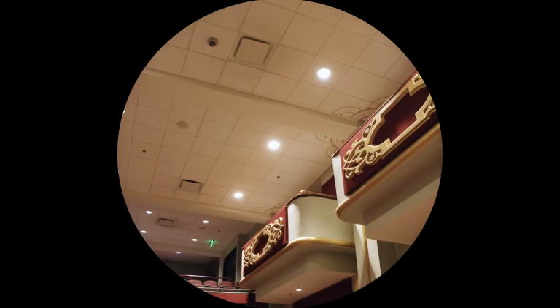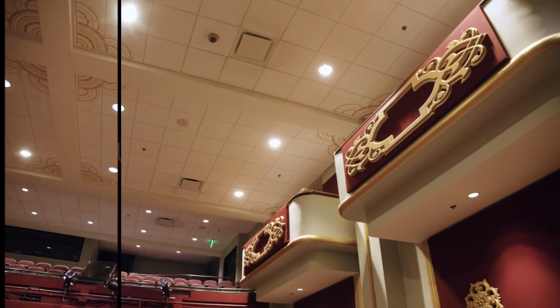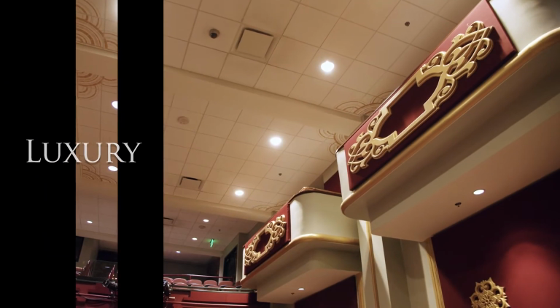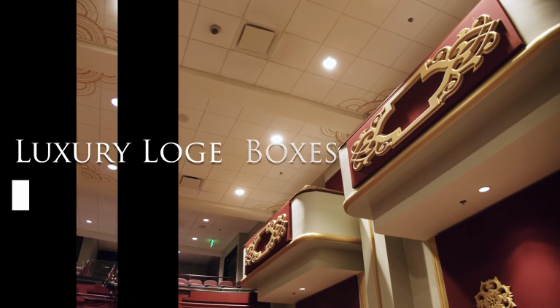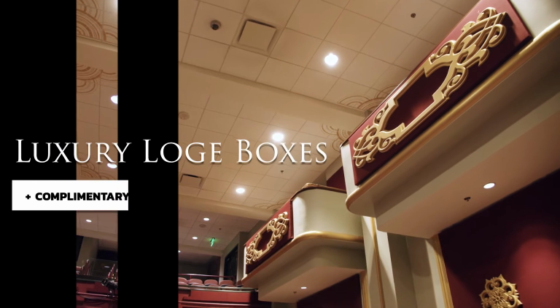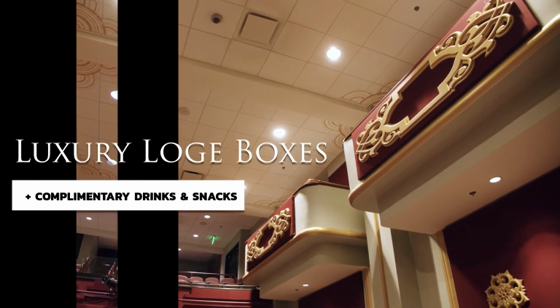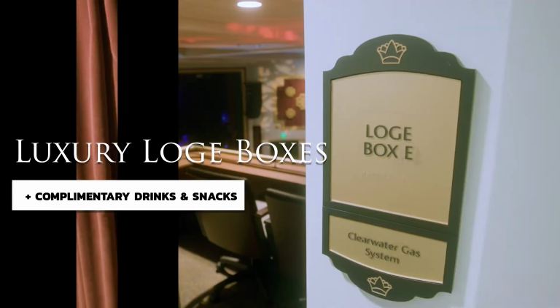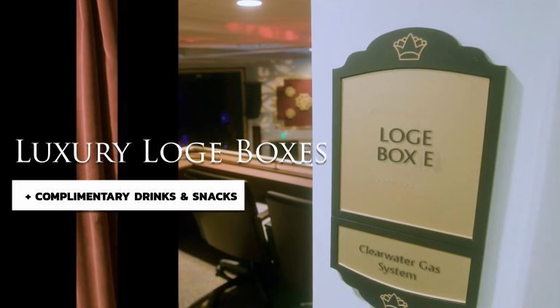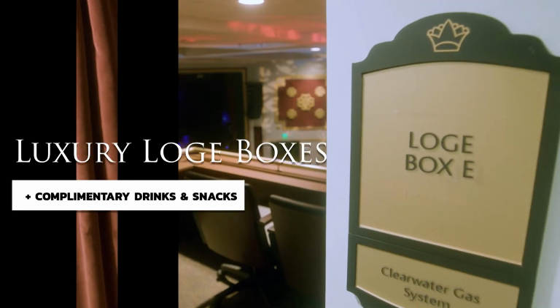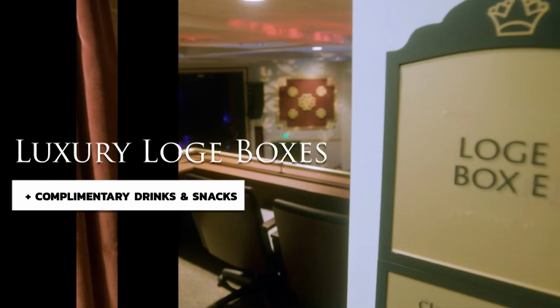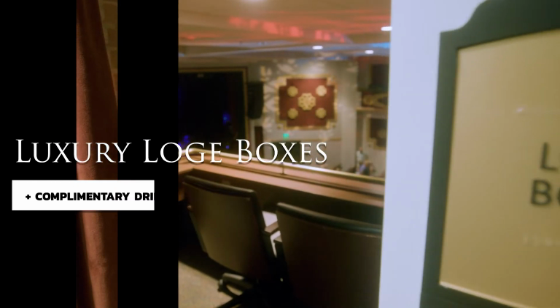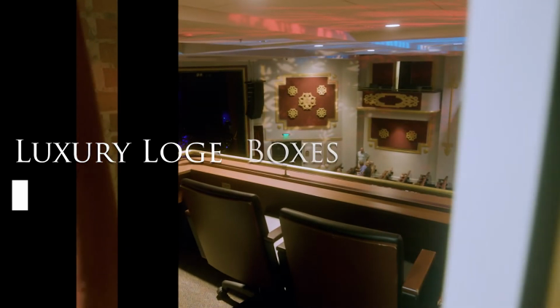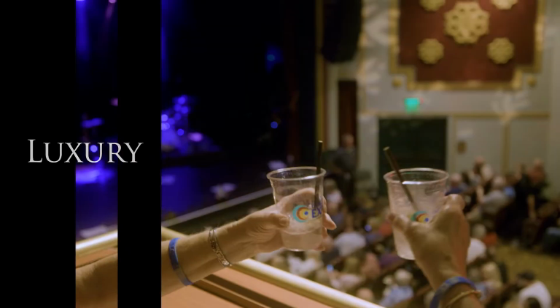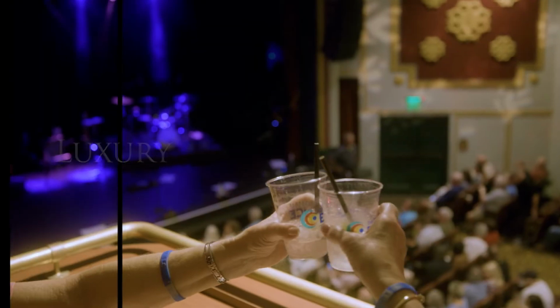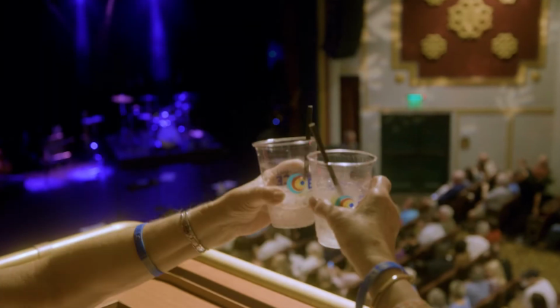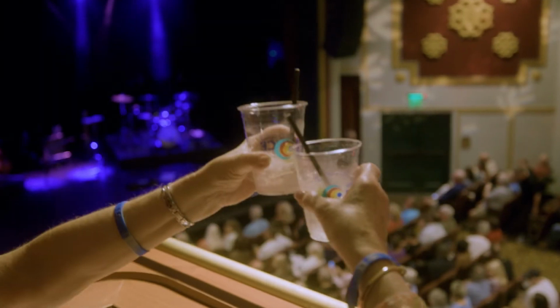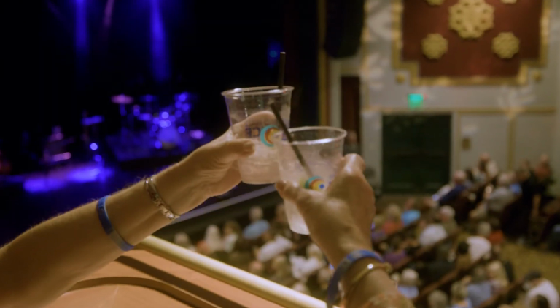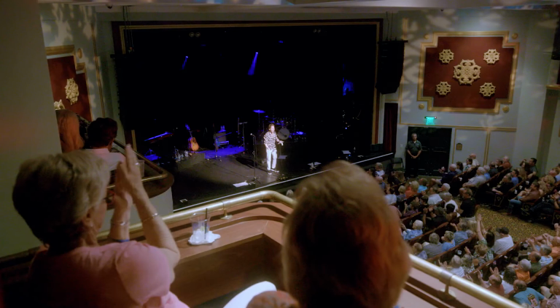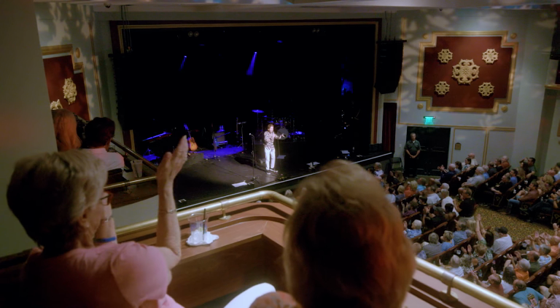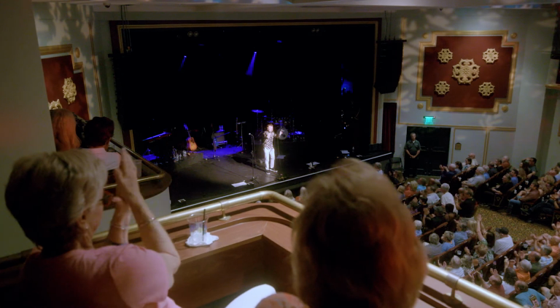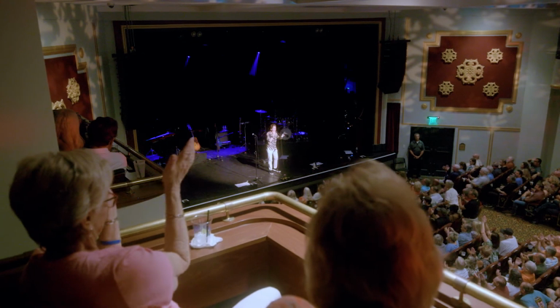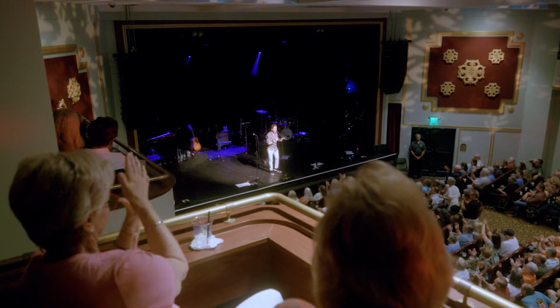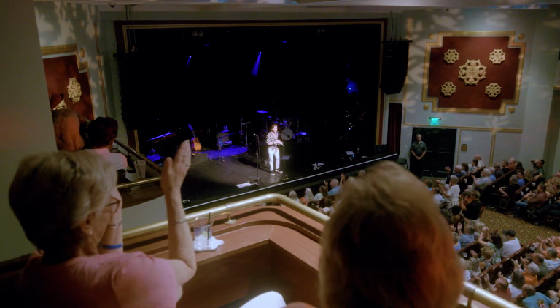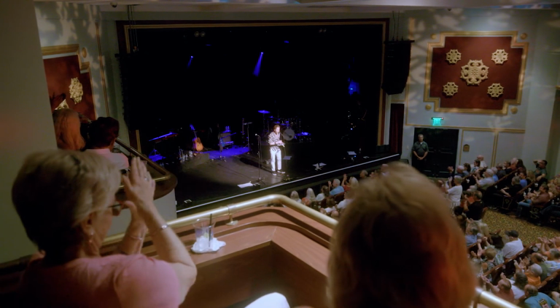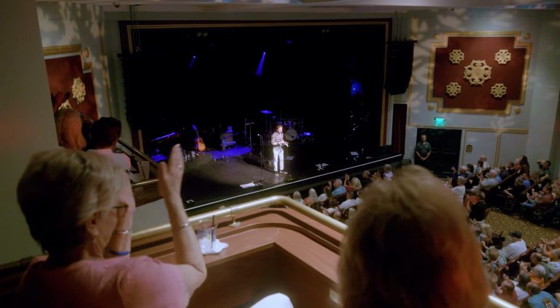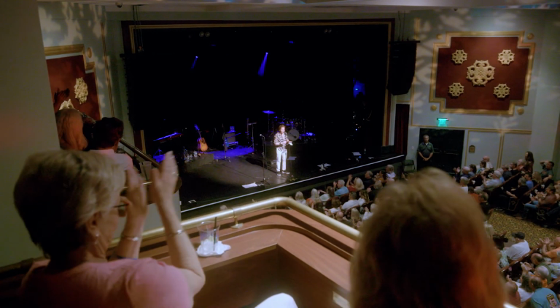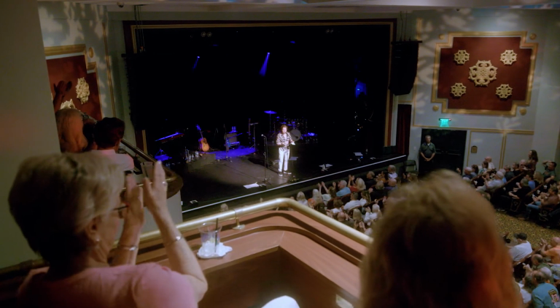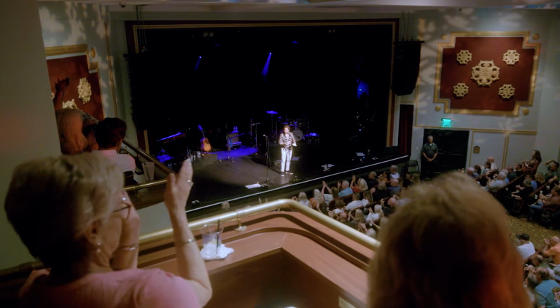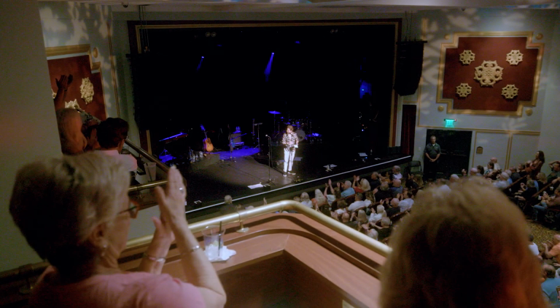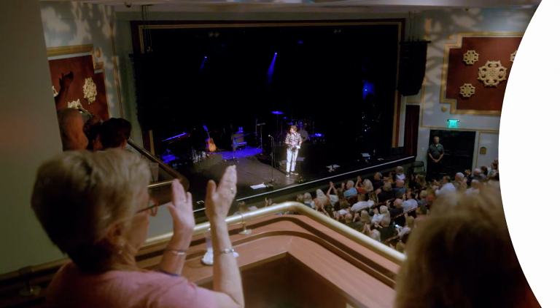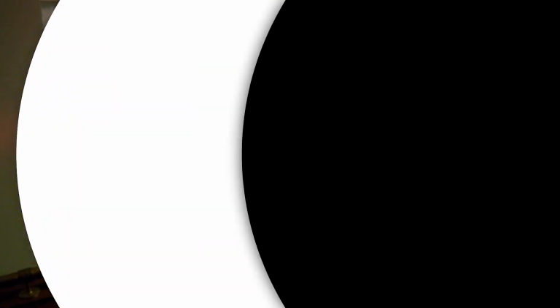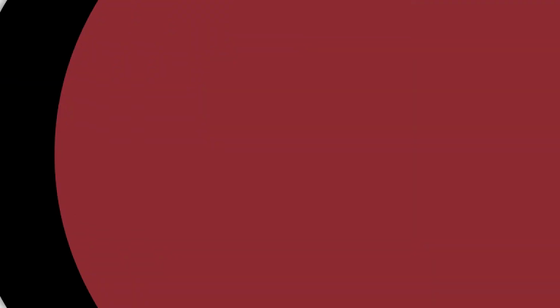Experience the elegance and privacy of one of our exclusive luxury loge boxes with complimentary drinks and snacks. Enjoy the uninterrupted views and dance the night away in your own private box.